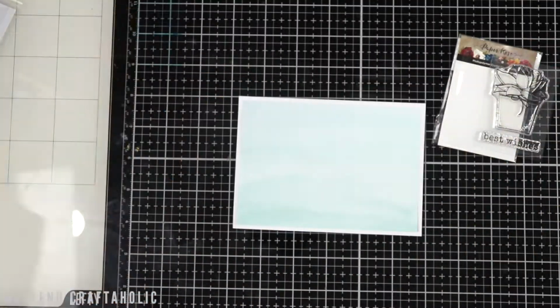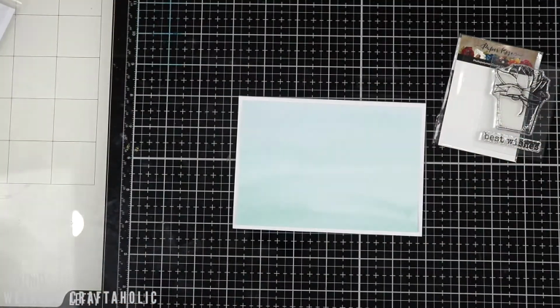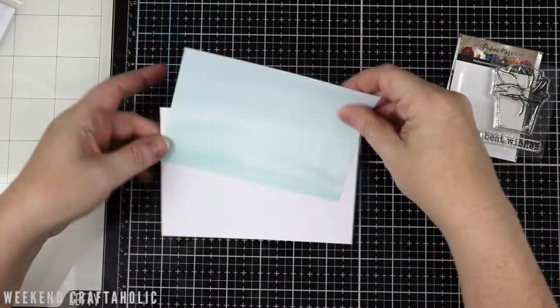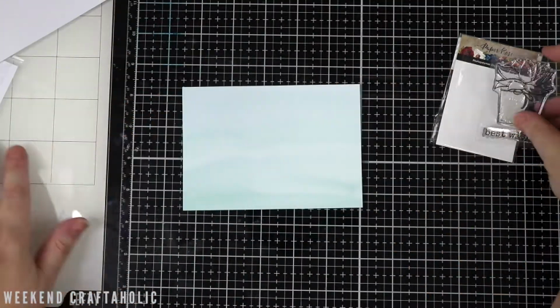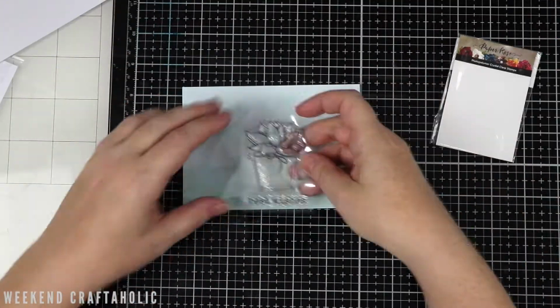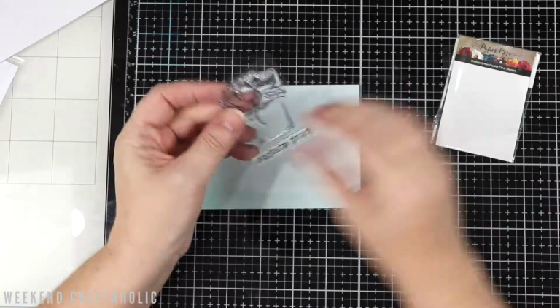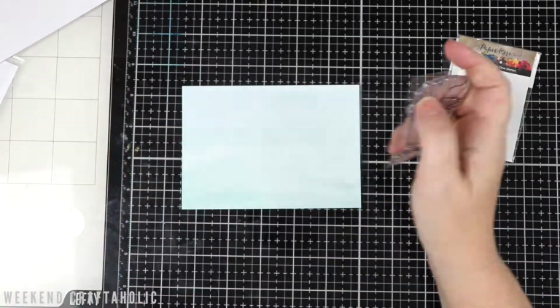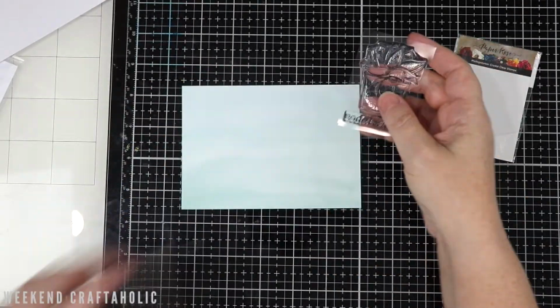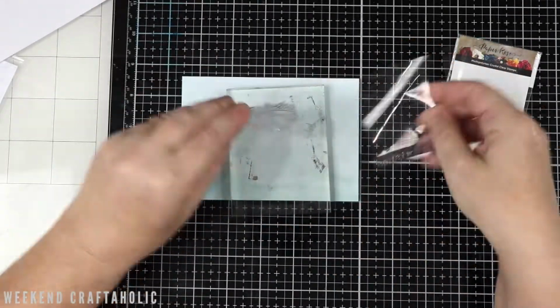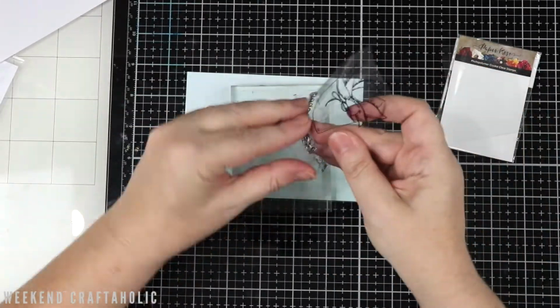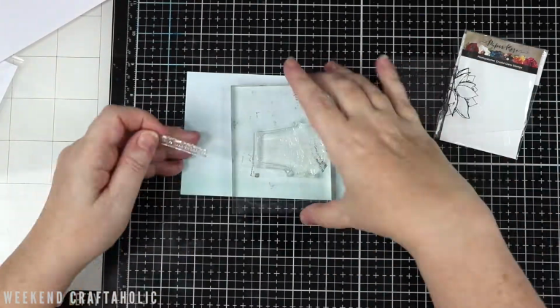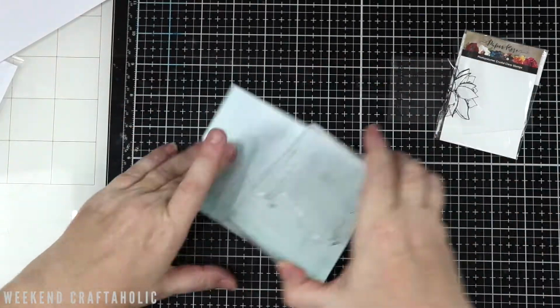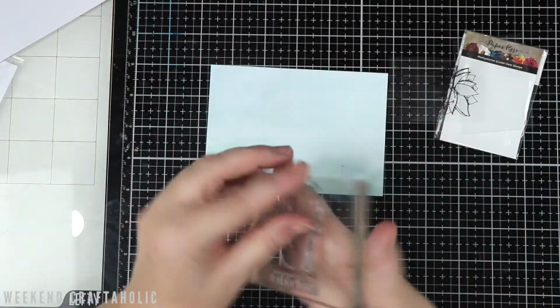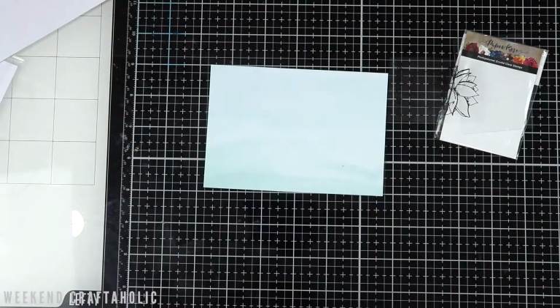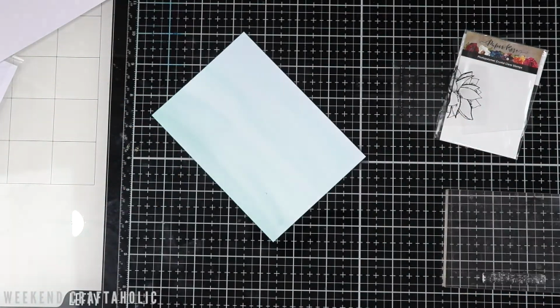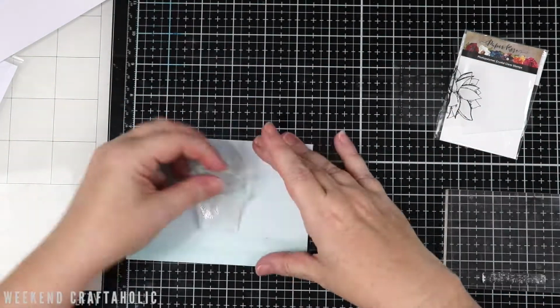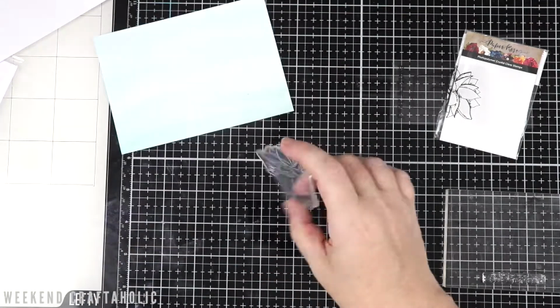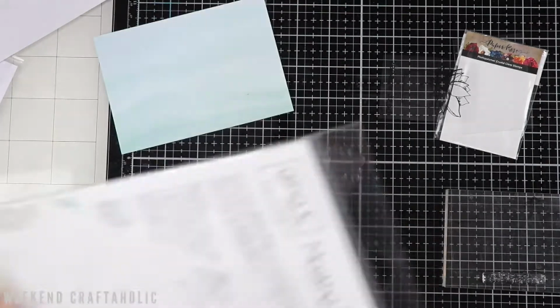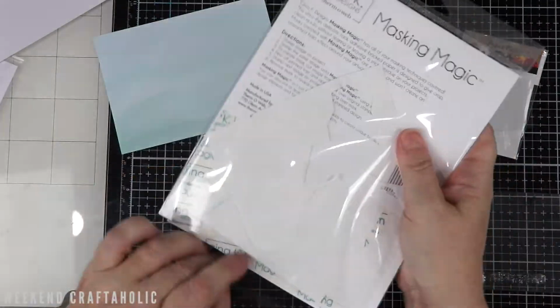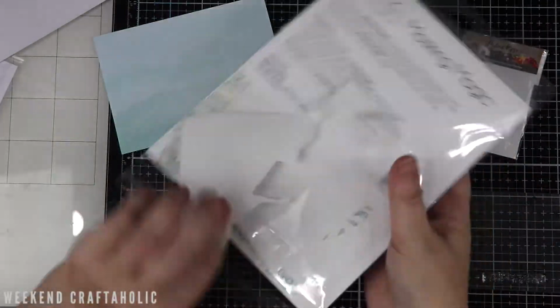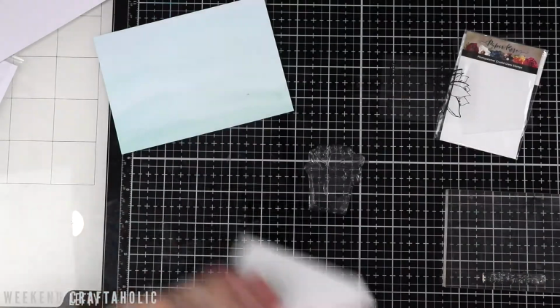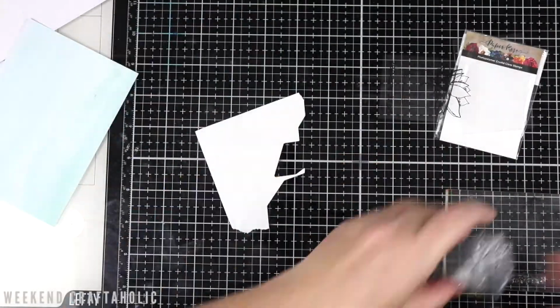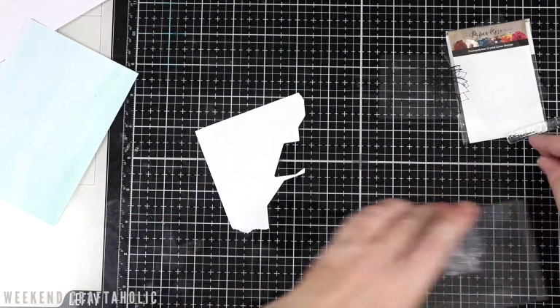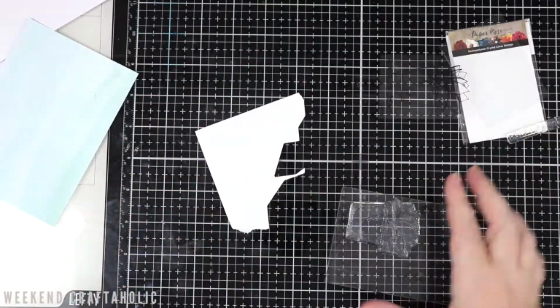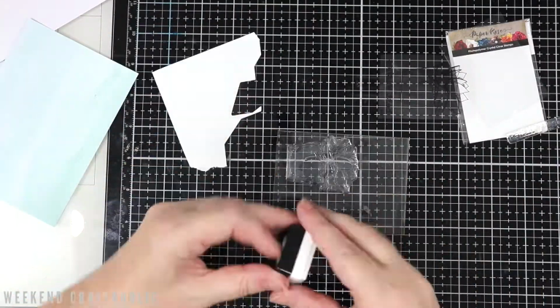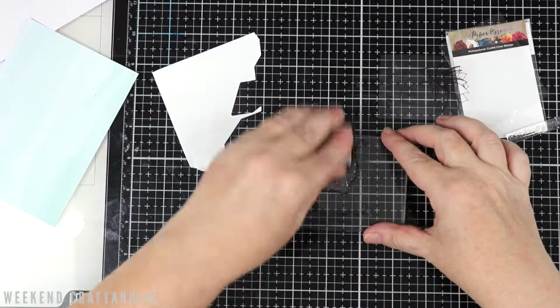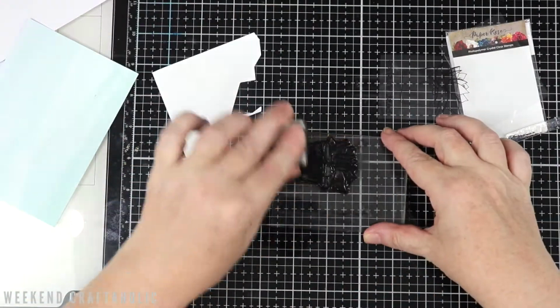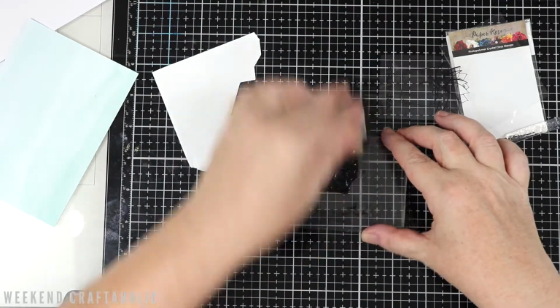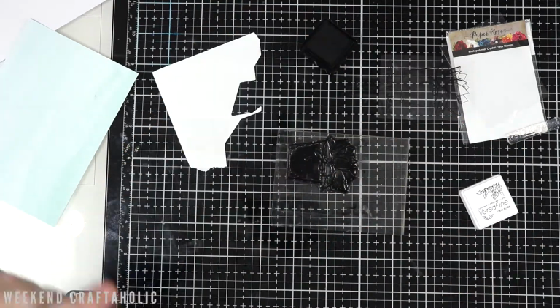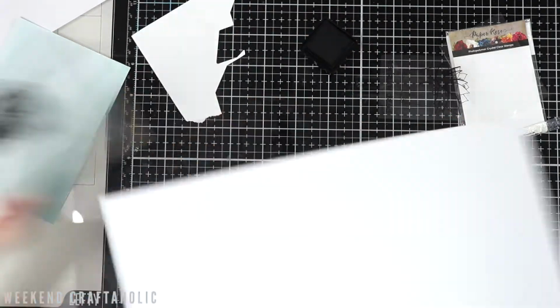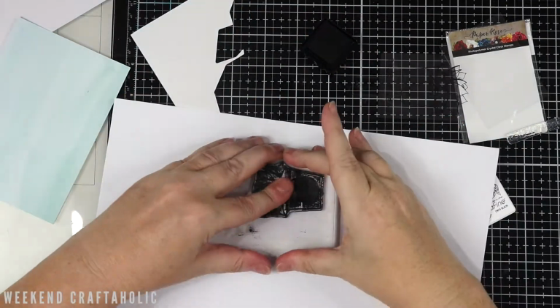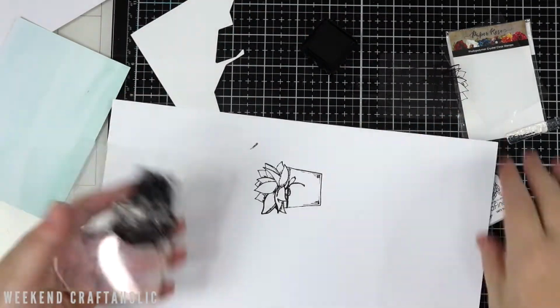You can probably tell from the header of this YouTube video that this video is full of fails. I was going to edit it out, but I thought, you know what, I think we need to keep it real. This is what happens when we're crafting, so I wanted to show you how I recover from a couple of mistakes that I made.